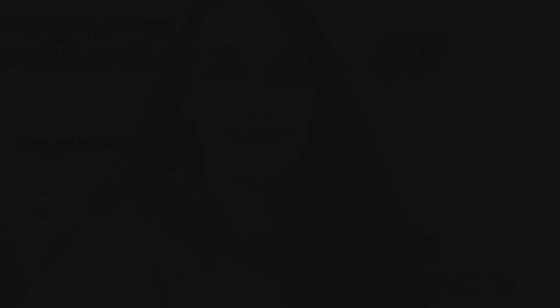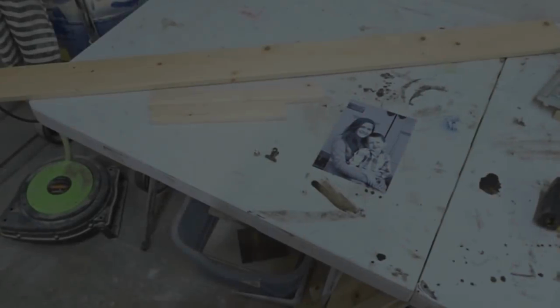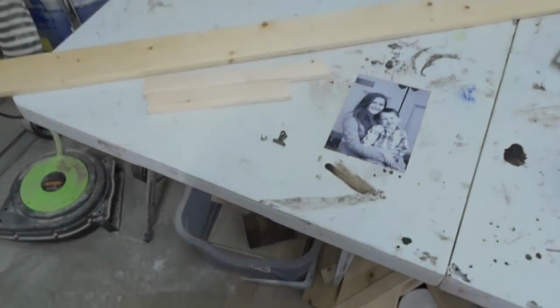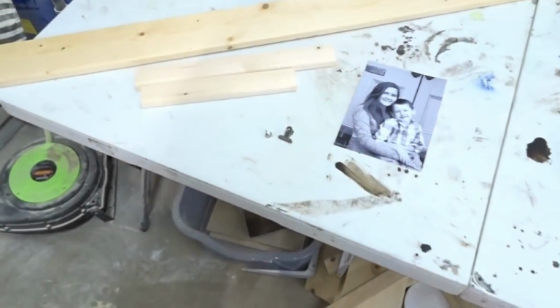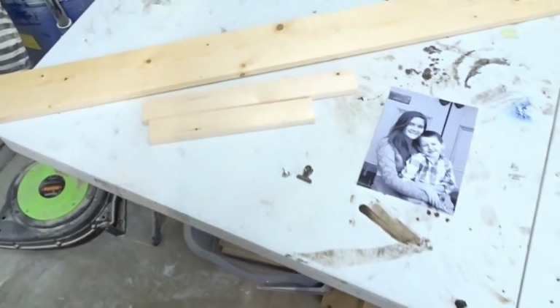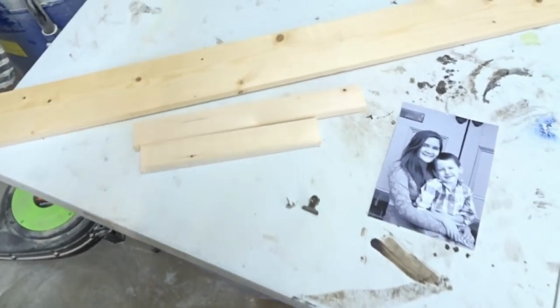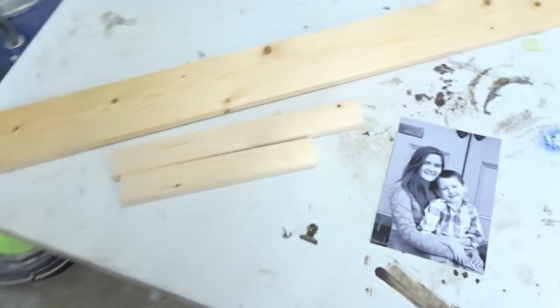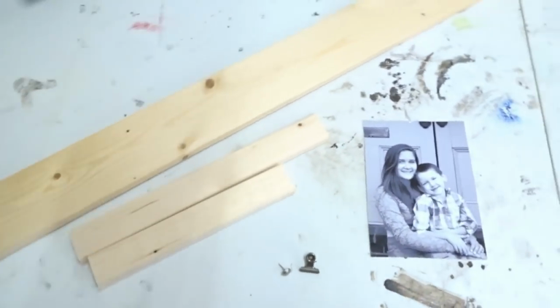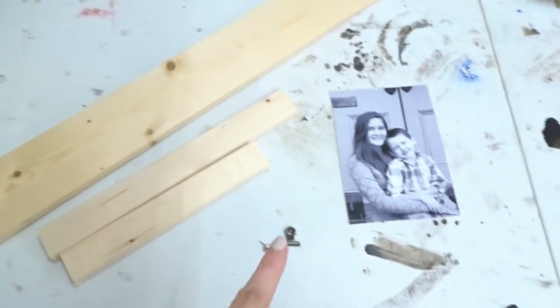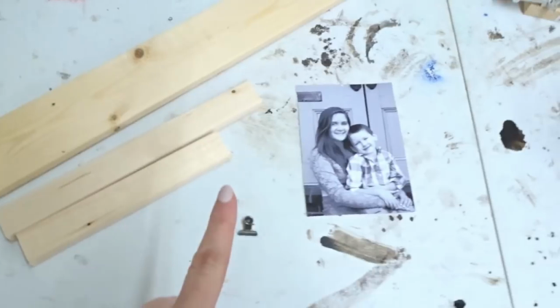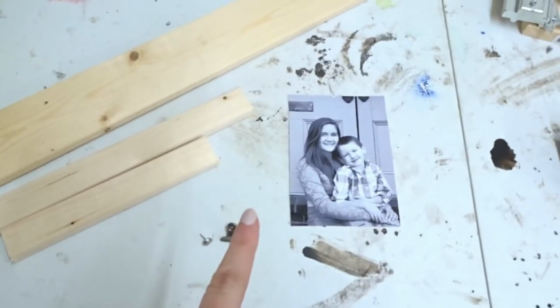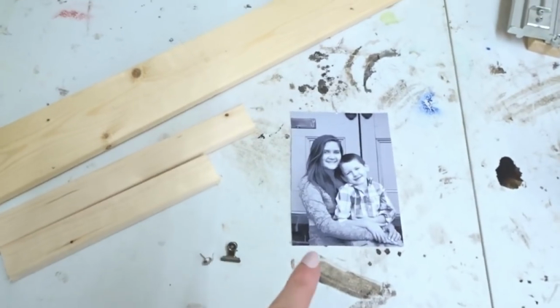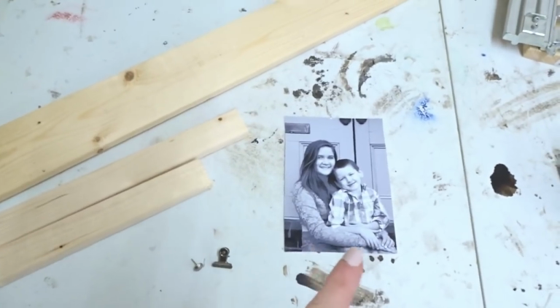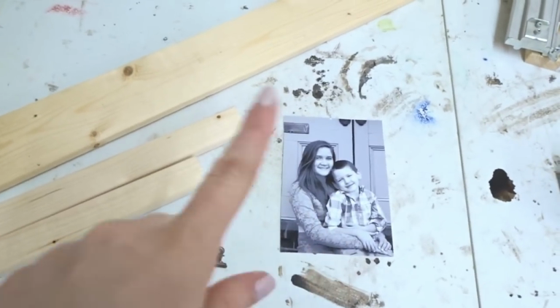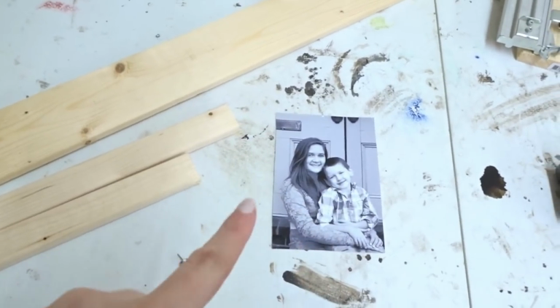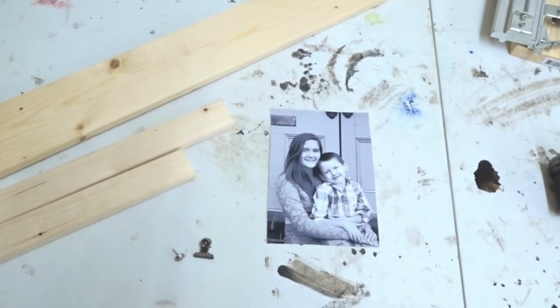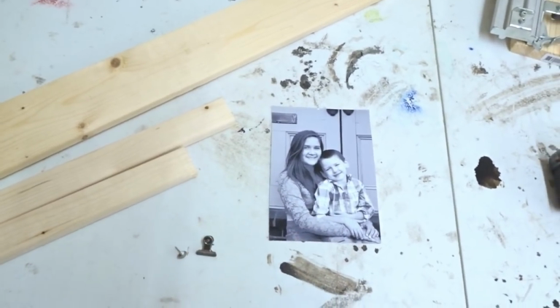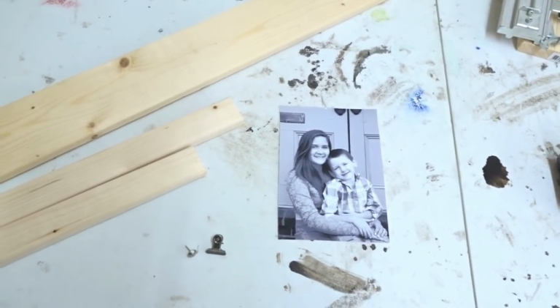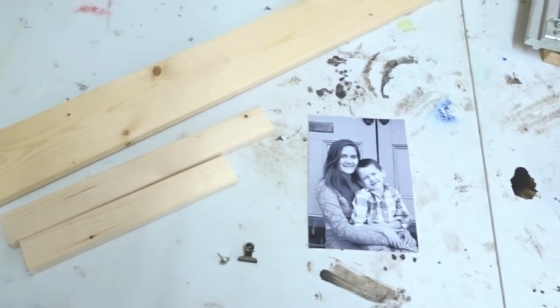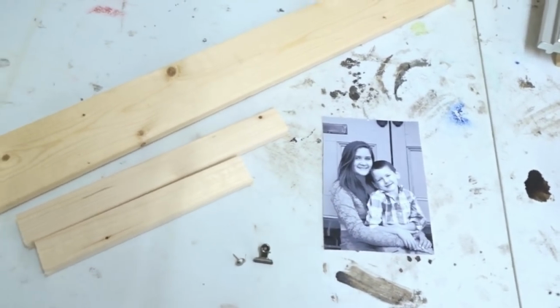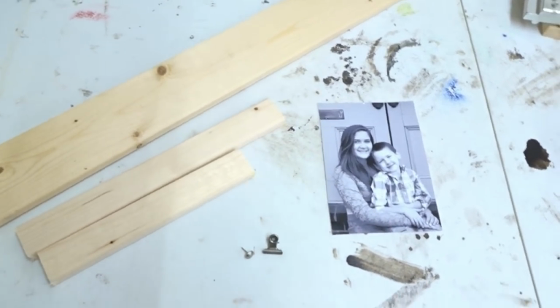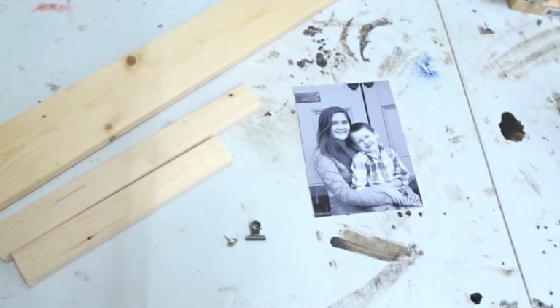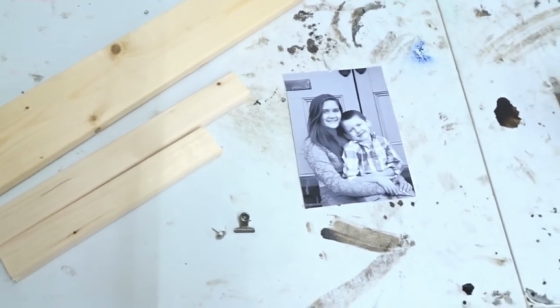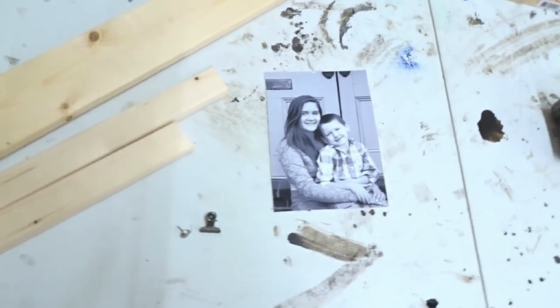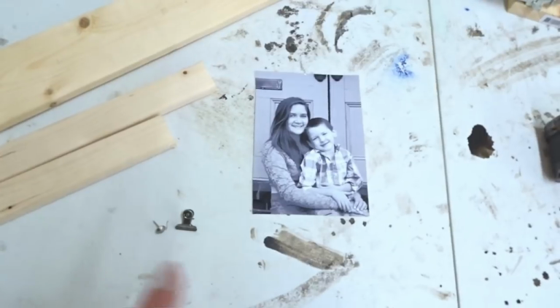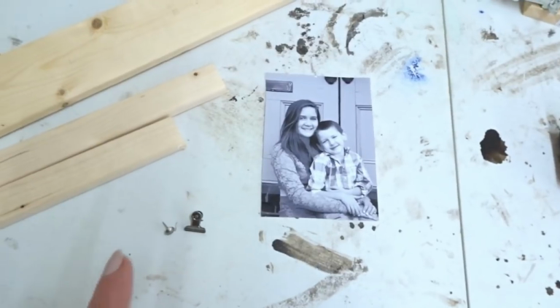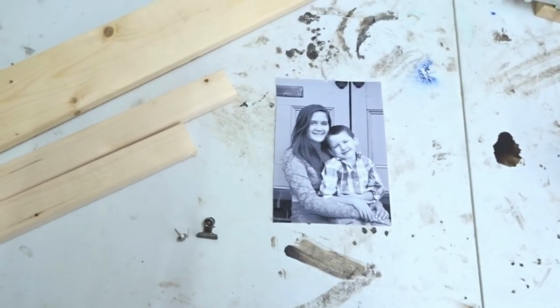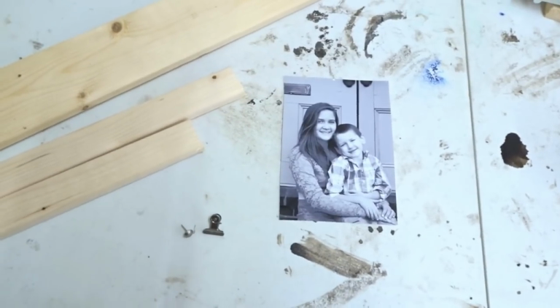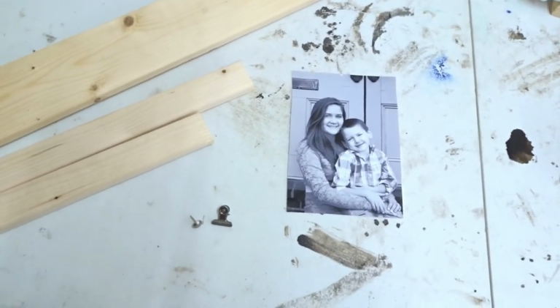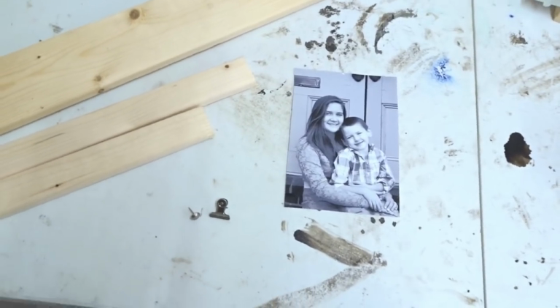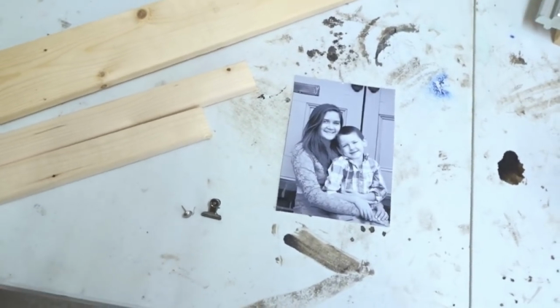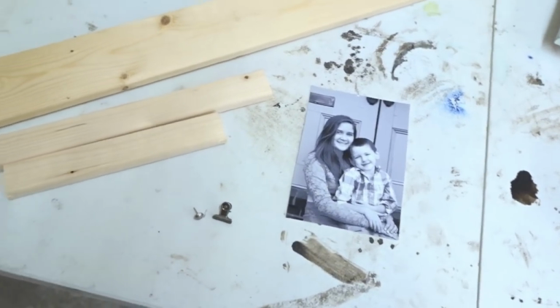Let me share with you the supplies that we're going to be using for this project. I'm actually going to be building it for a 5x7 picture. However, you can adjust the measurements to fit a larger or a smaller picture if you need to.